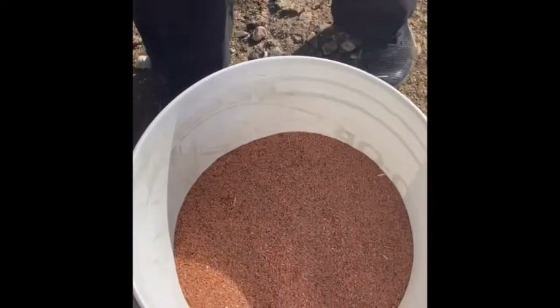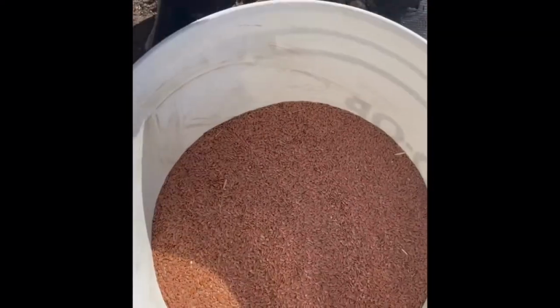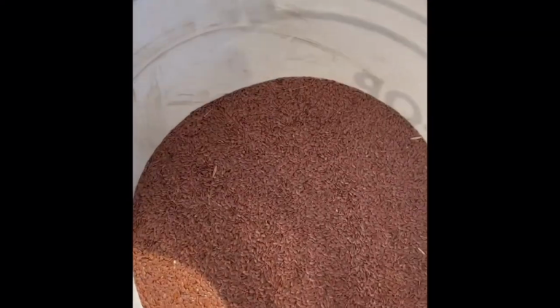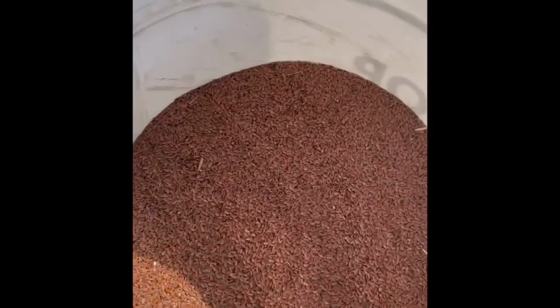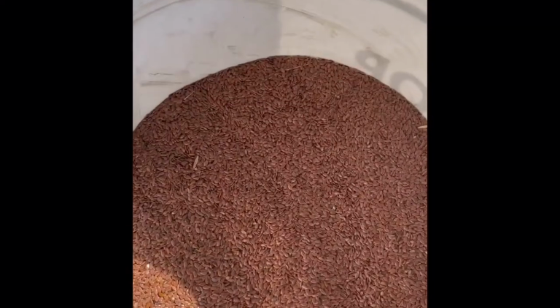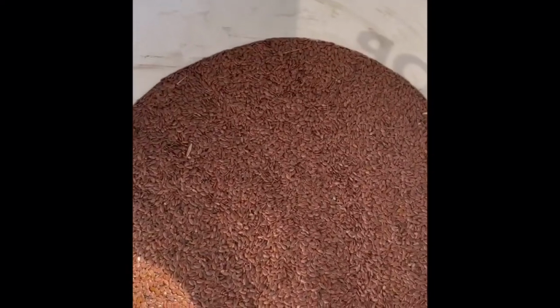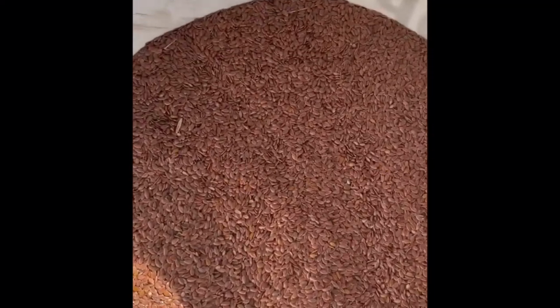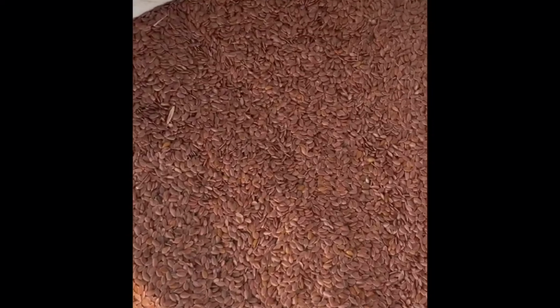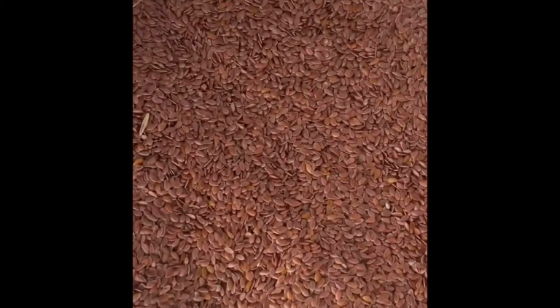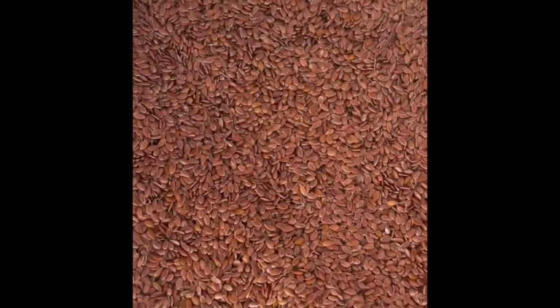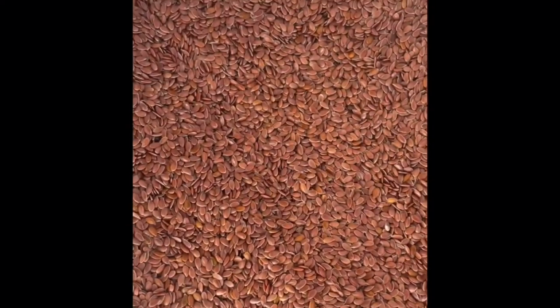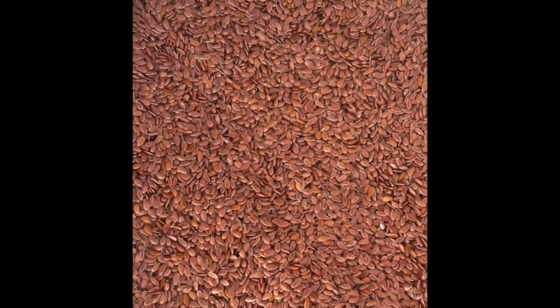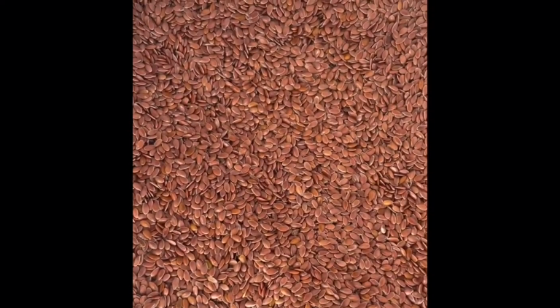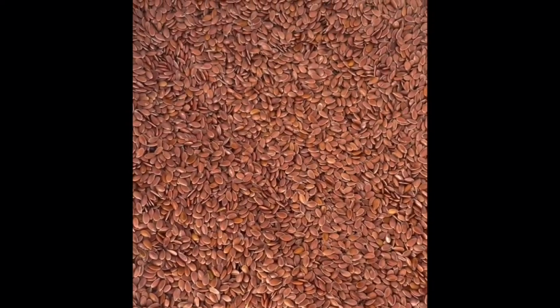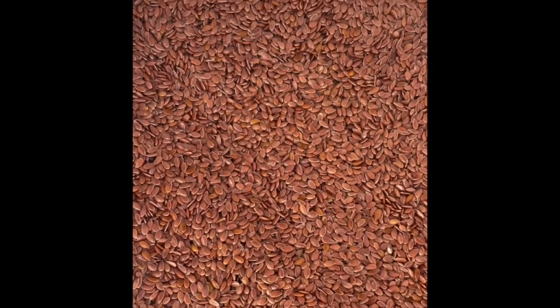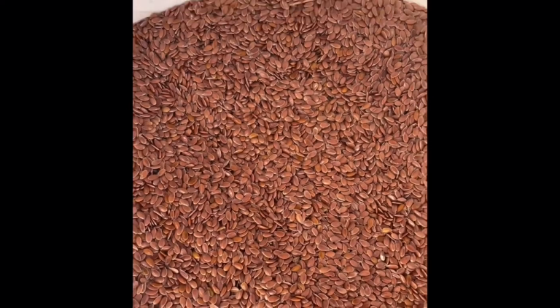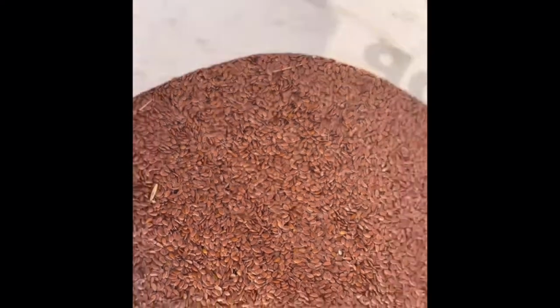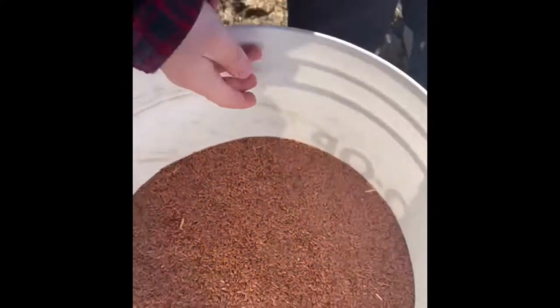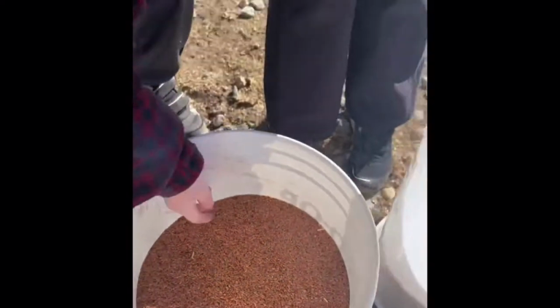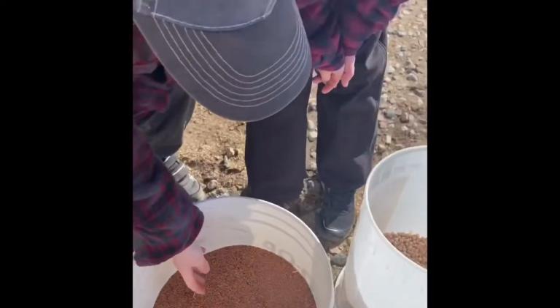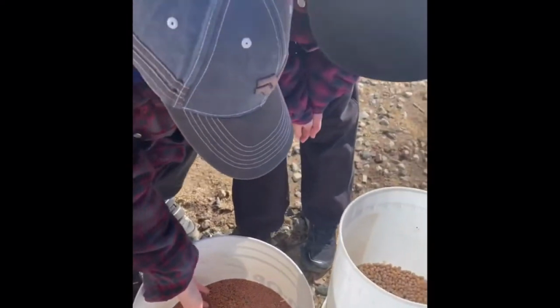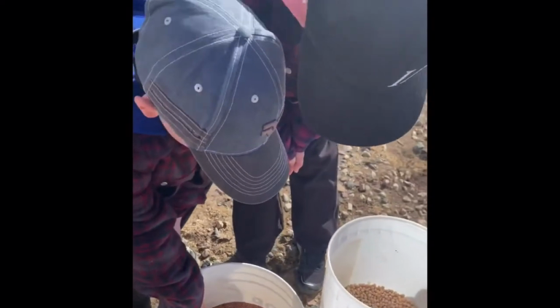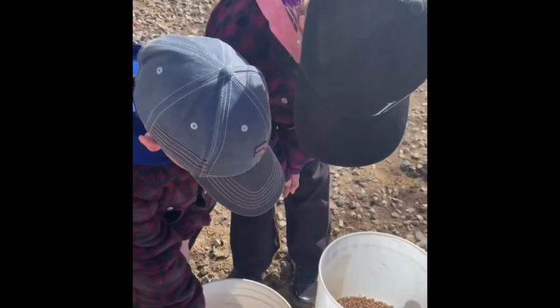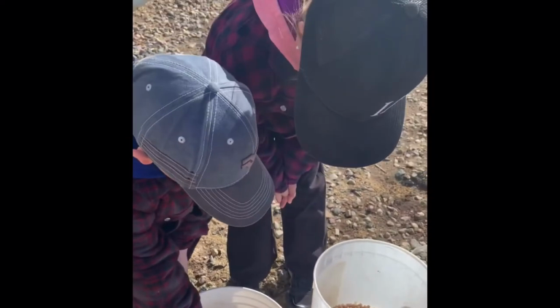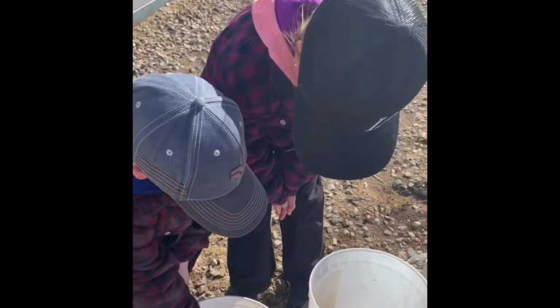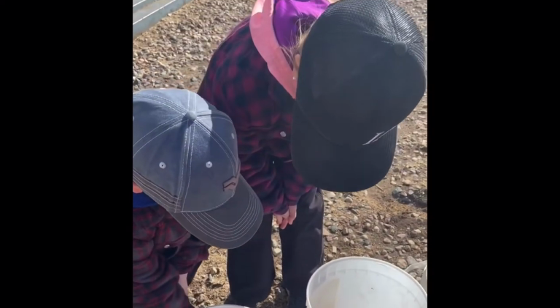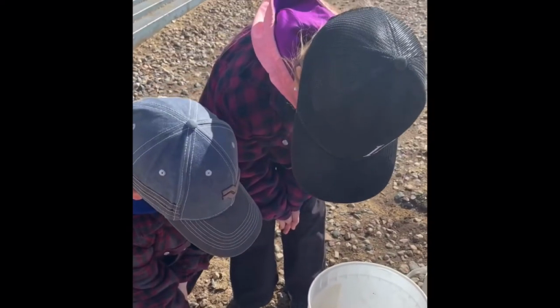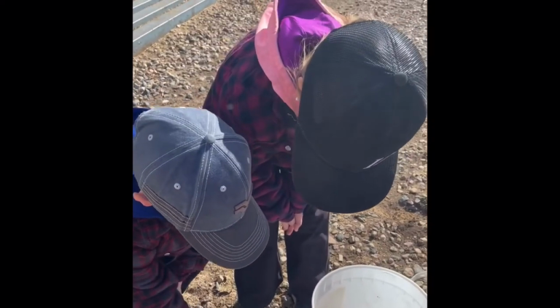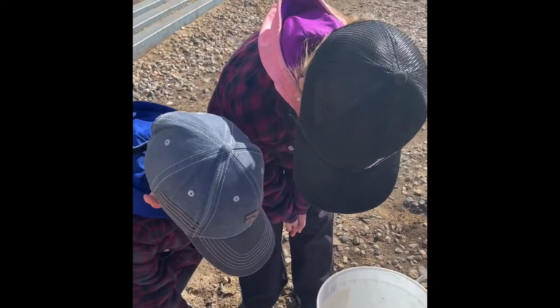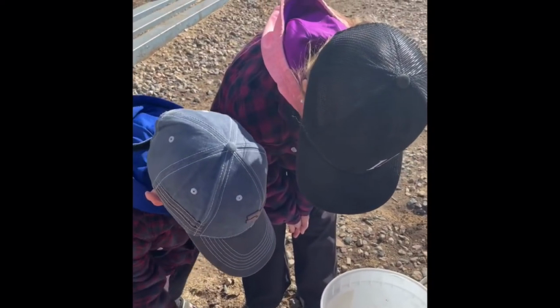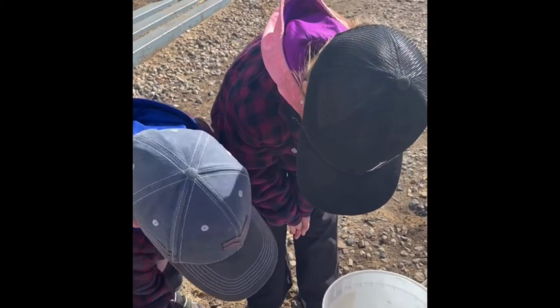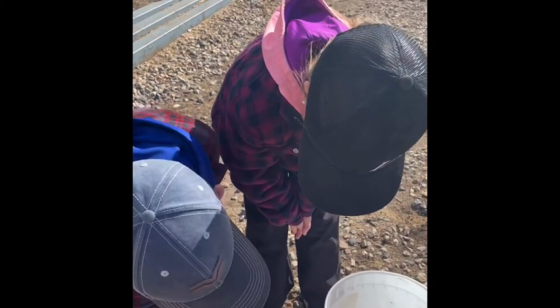This is flax. It's the main ingredient in oils, and now it's also used in cereals.